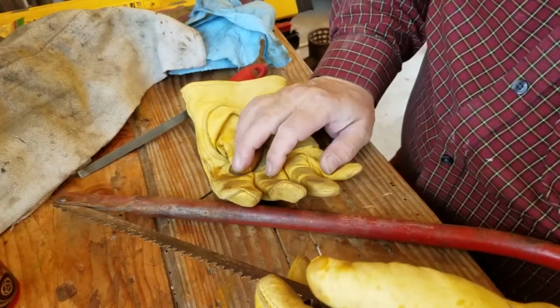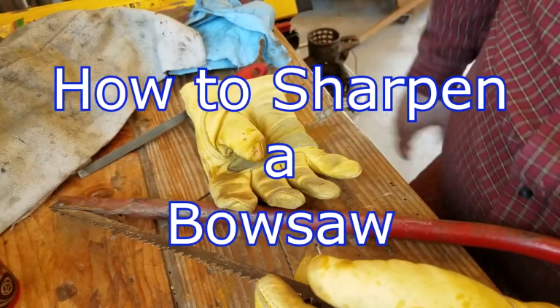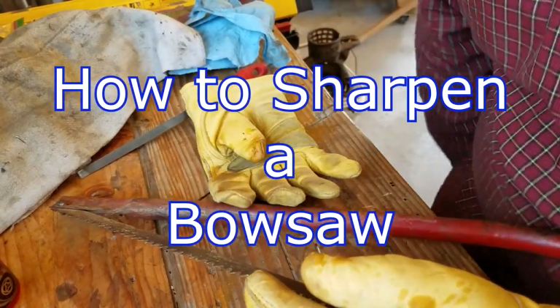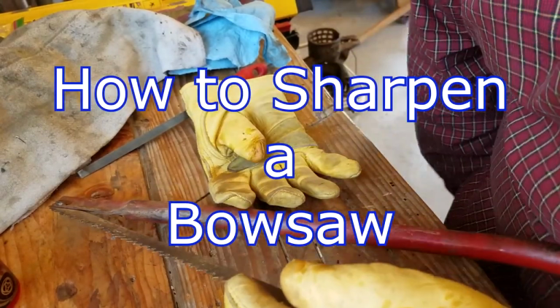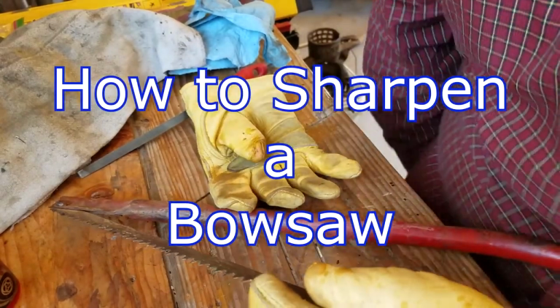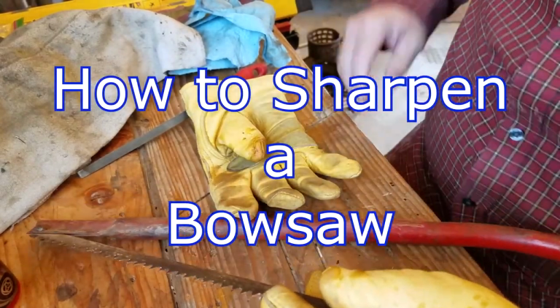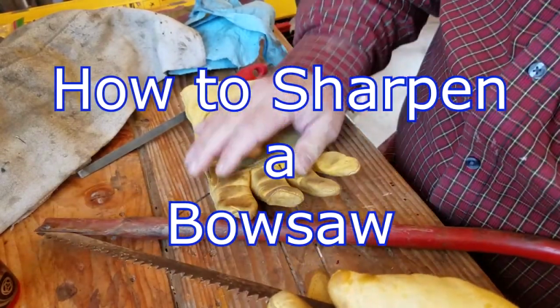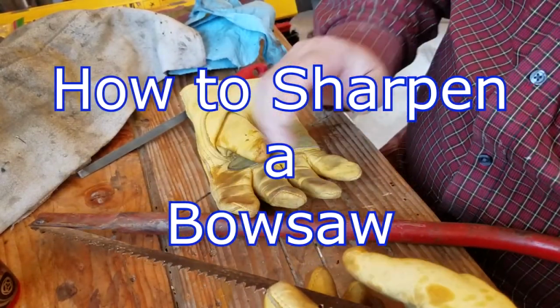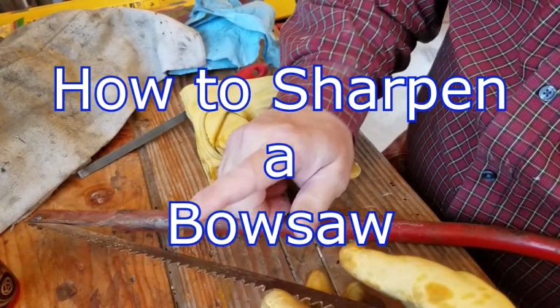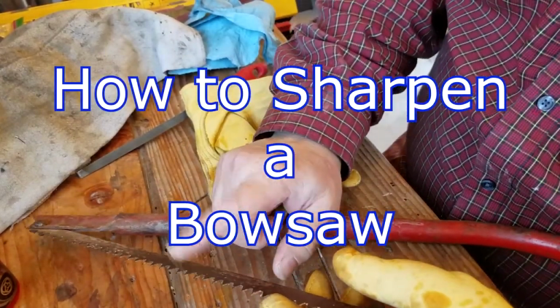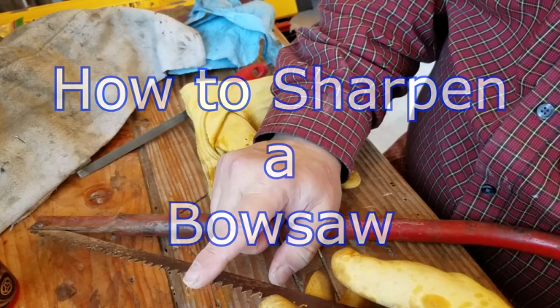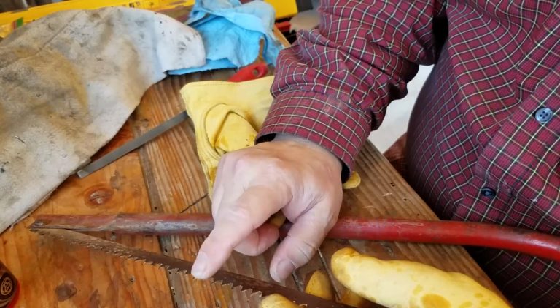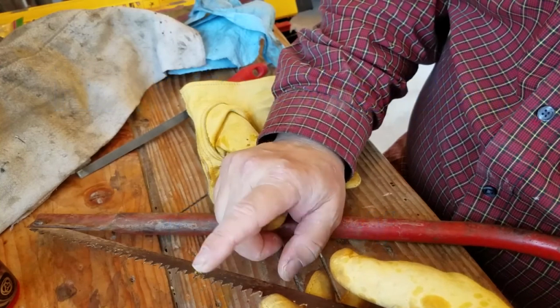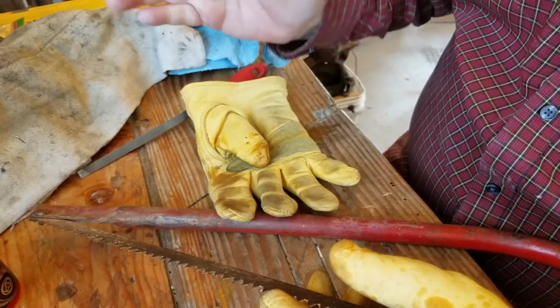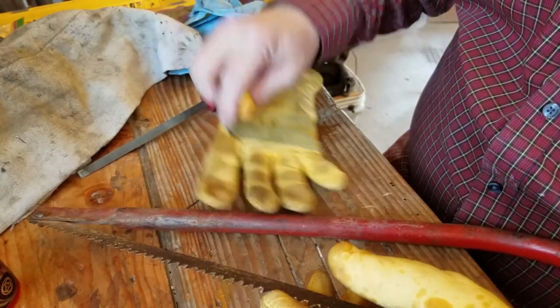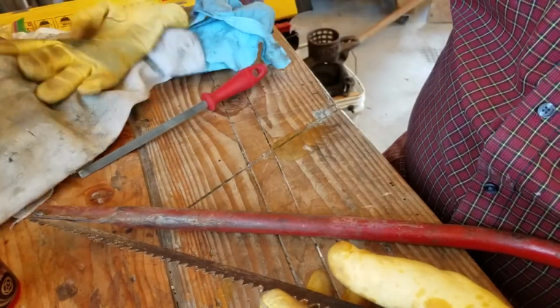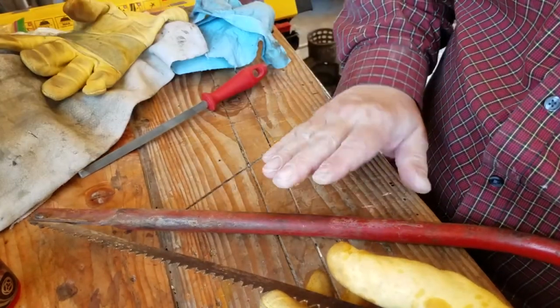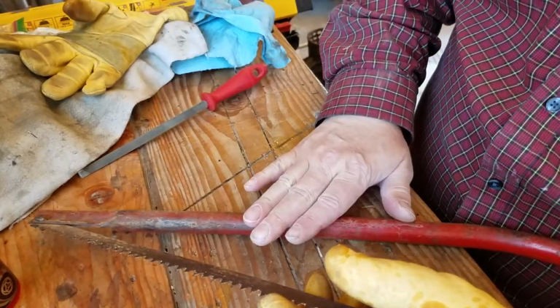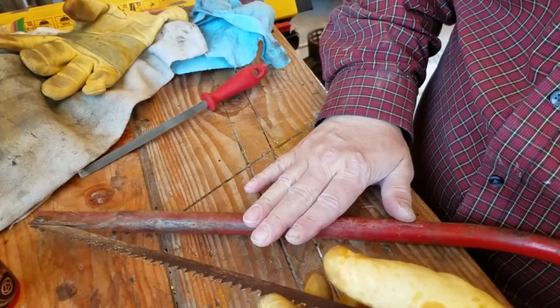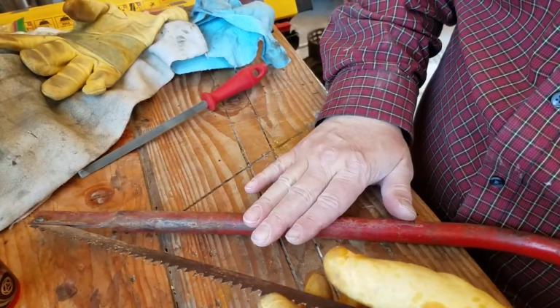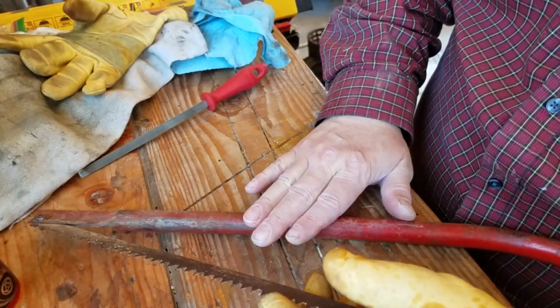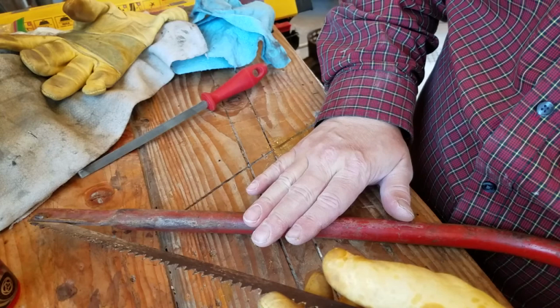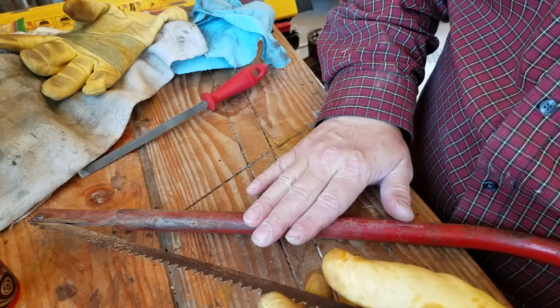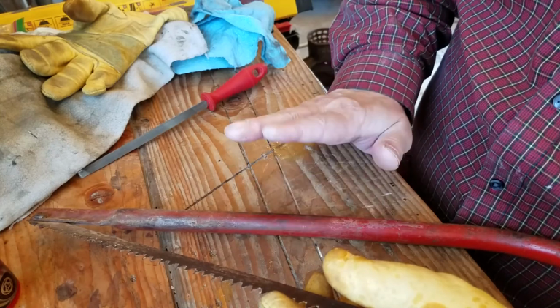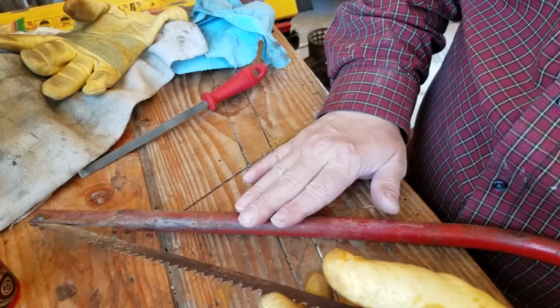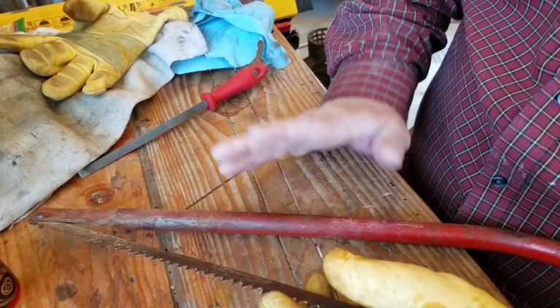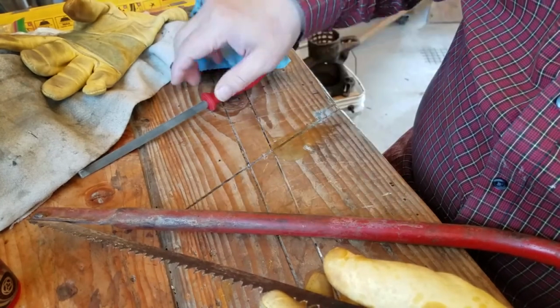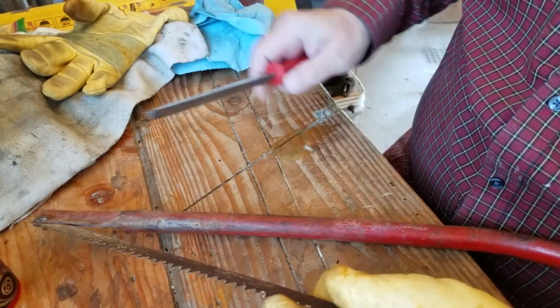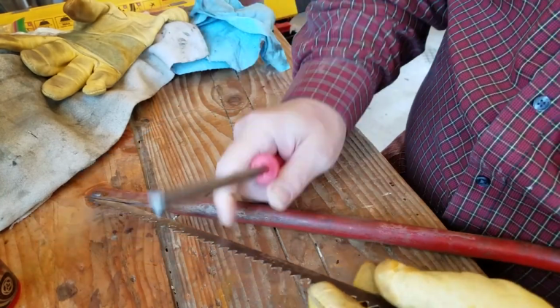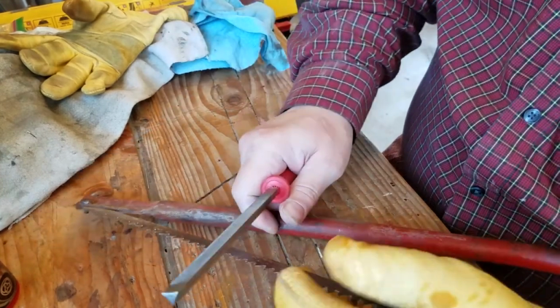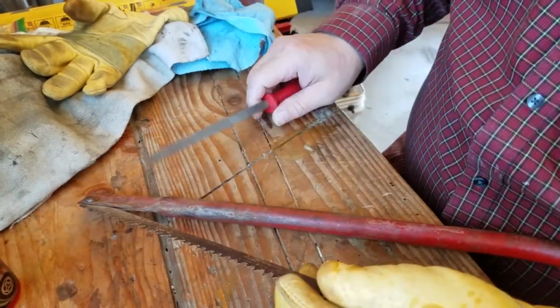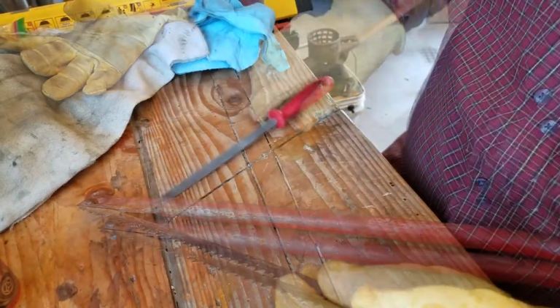So even though this saw blade looks old and rusty, it still has a lot of life in it. It just needs a good sharpening. I think I bought this bow saw at a garage sale for a dollar and it's a good one. It just needs to be fixed.